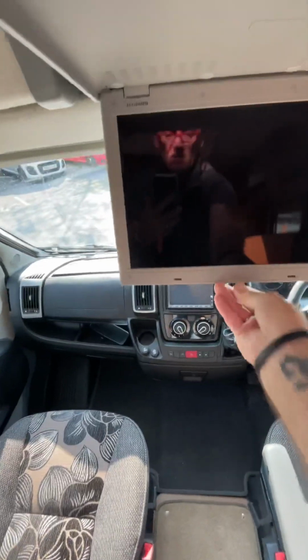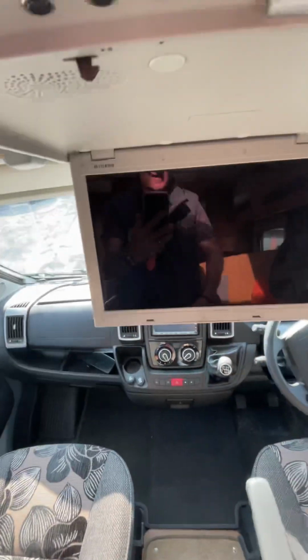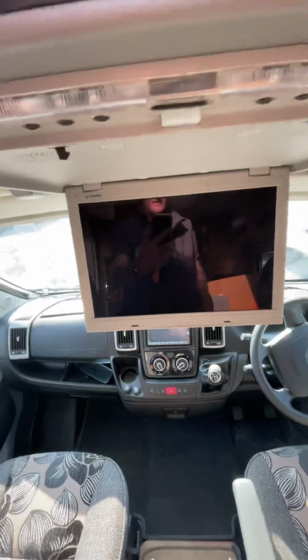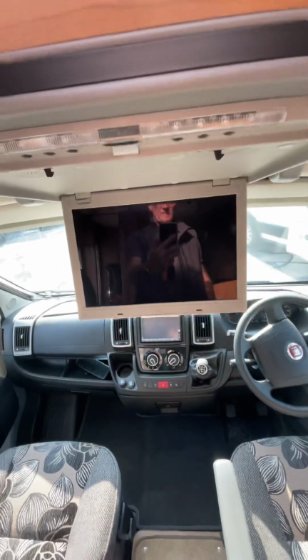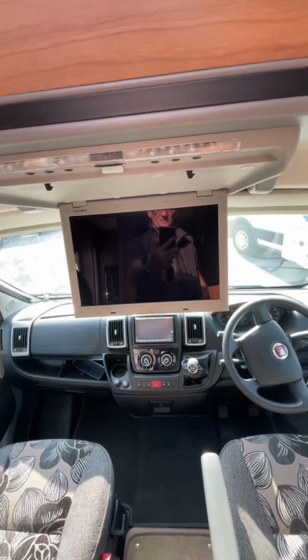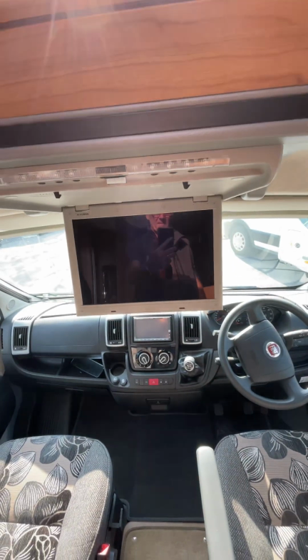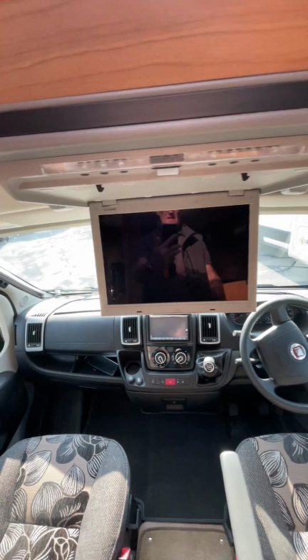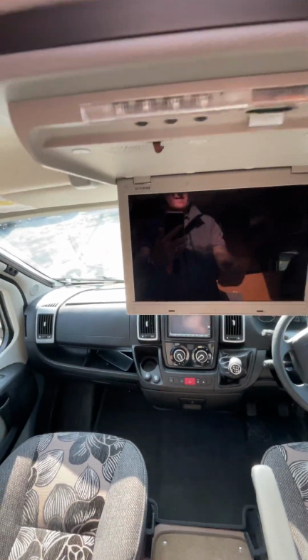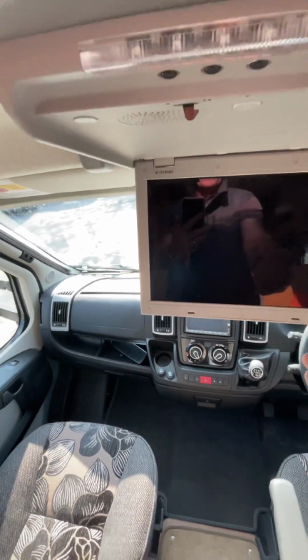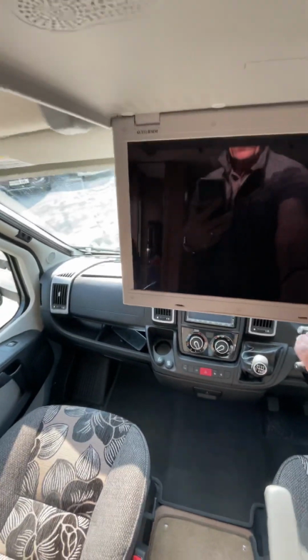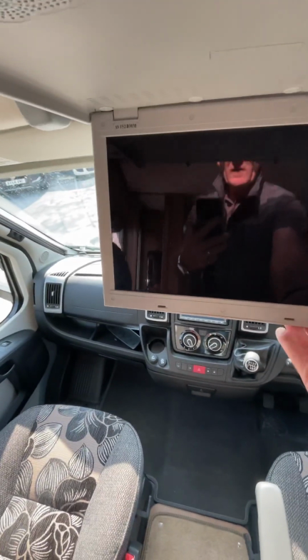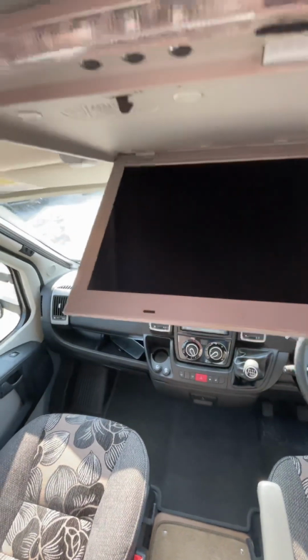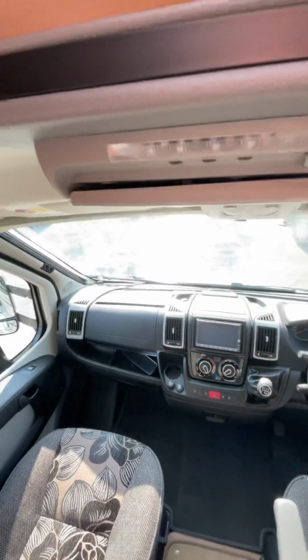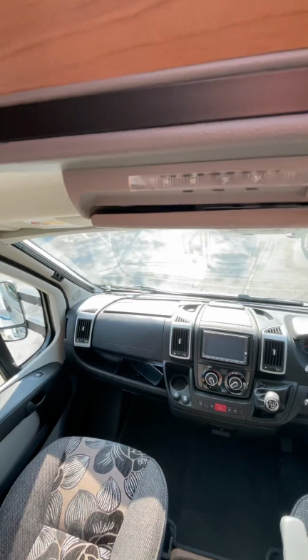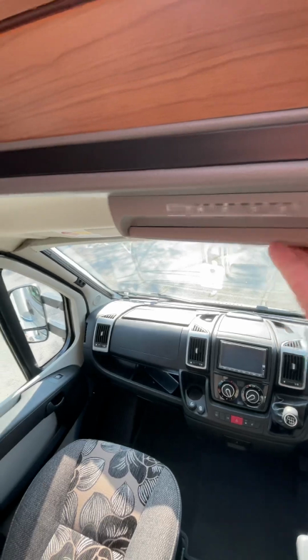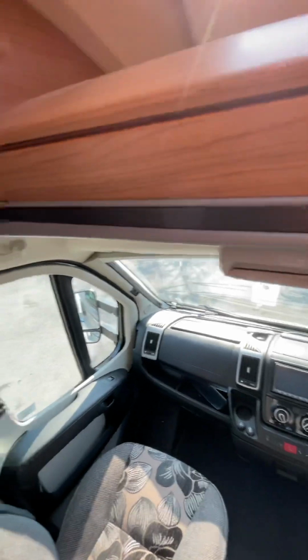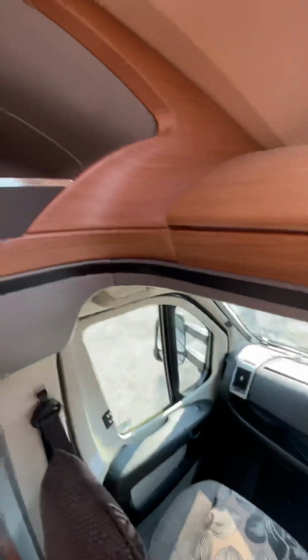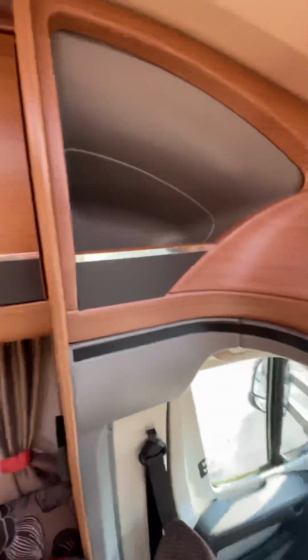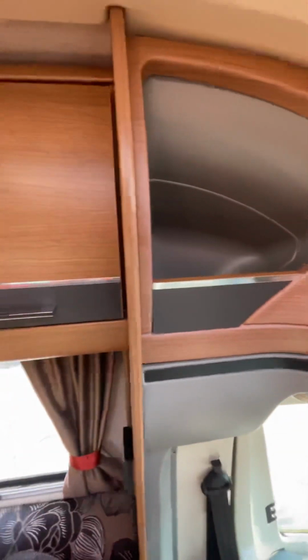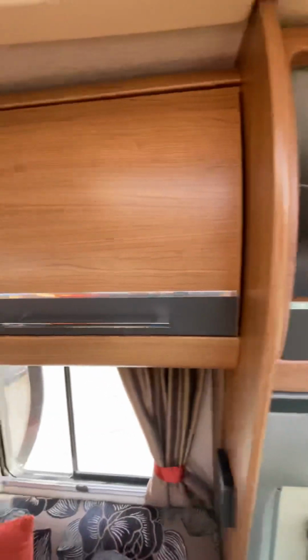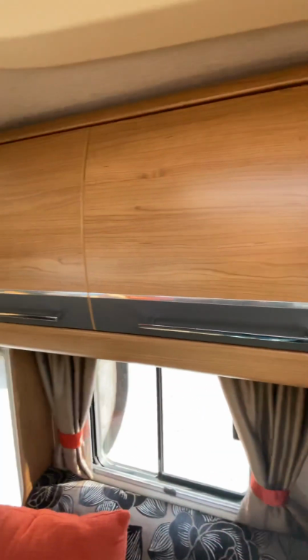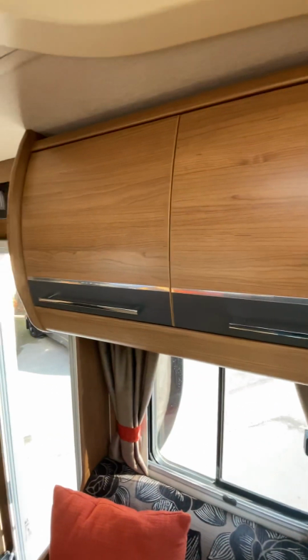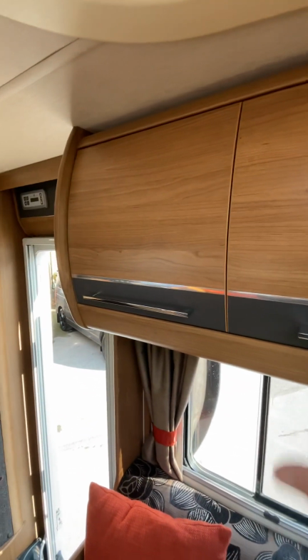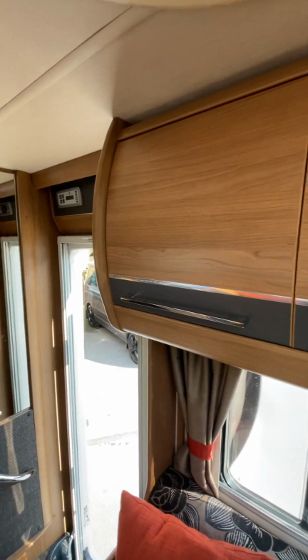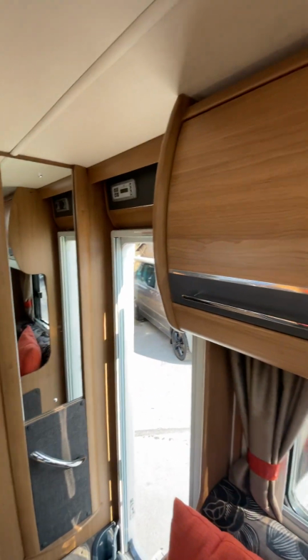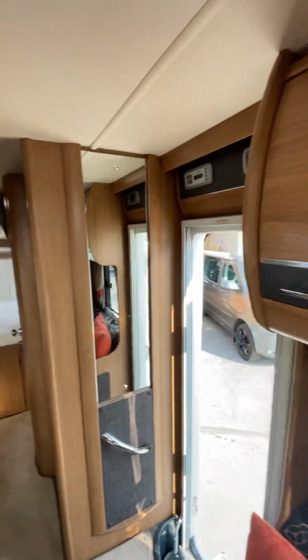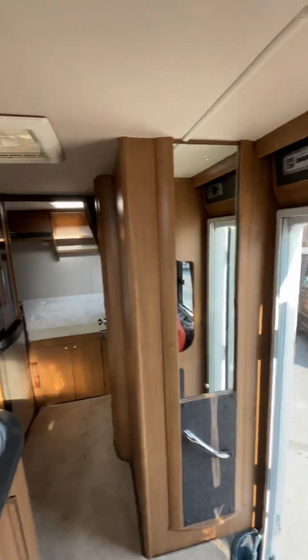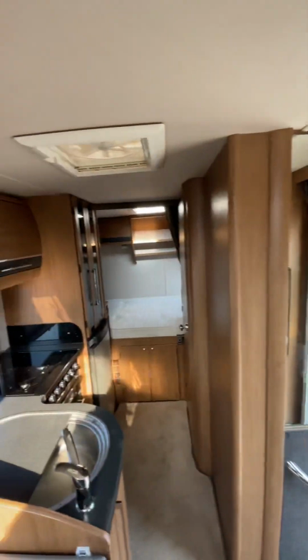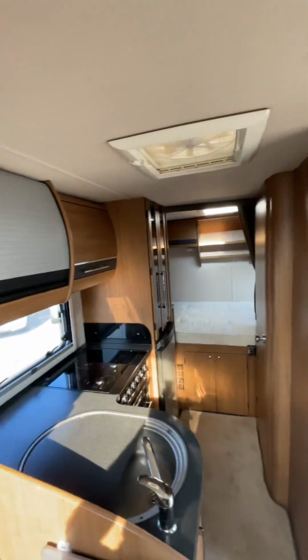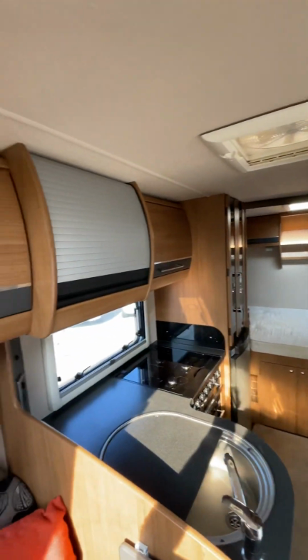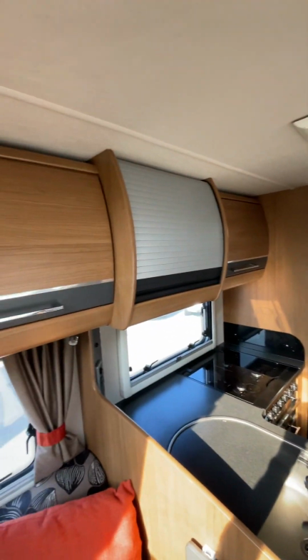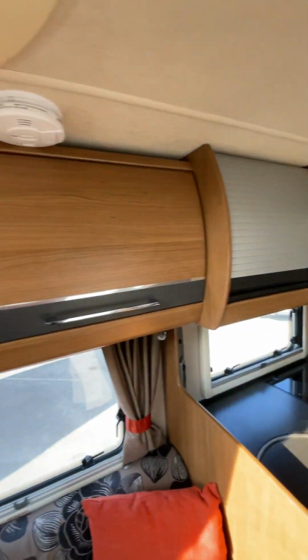Media system, playing all your DVDs on those warm summer days. Lots of overhead storage as you can see throughout the vehicle.